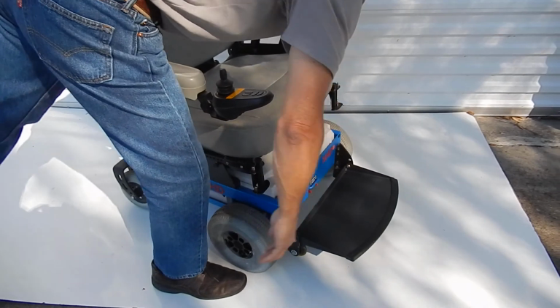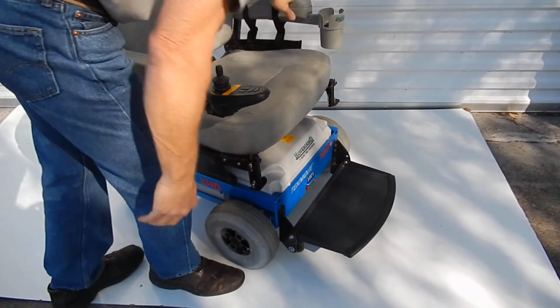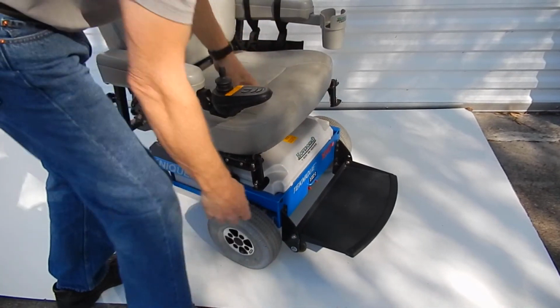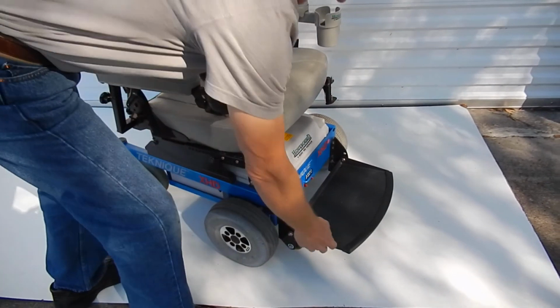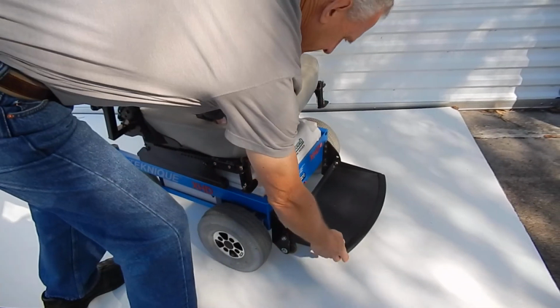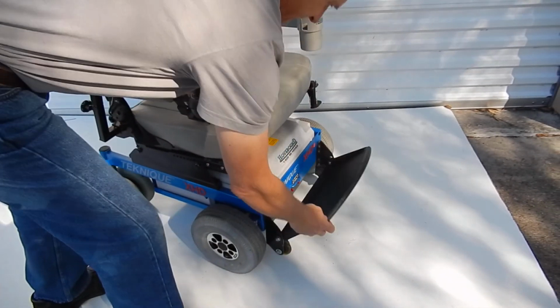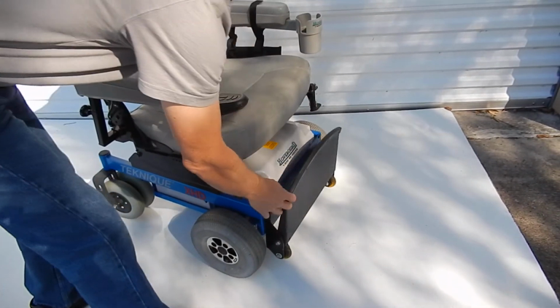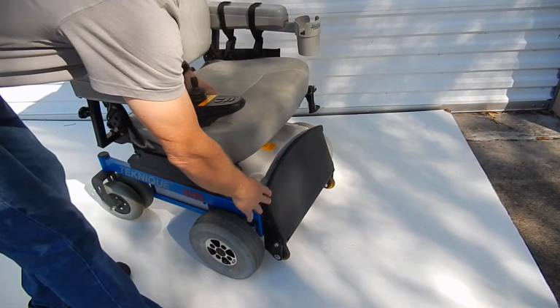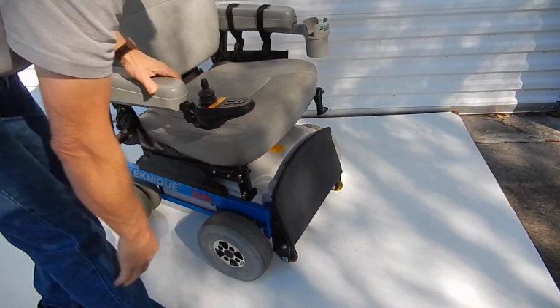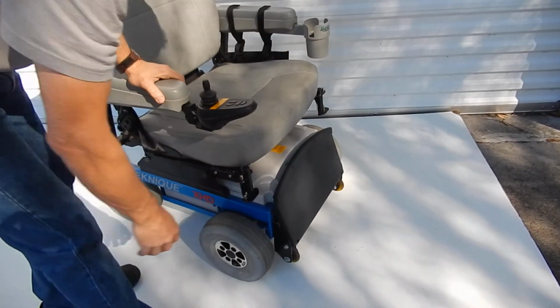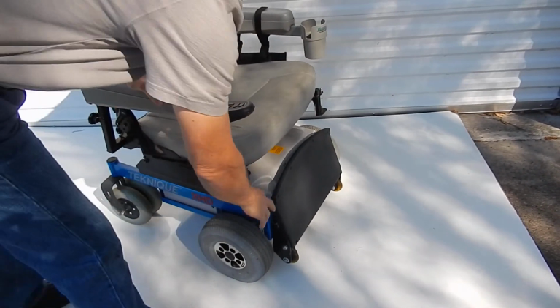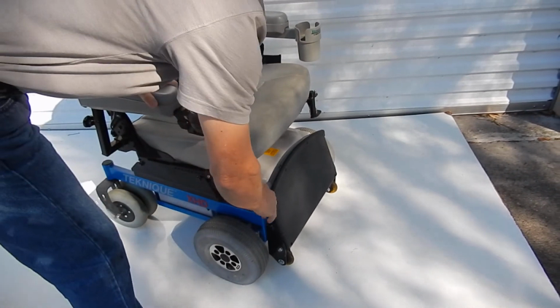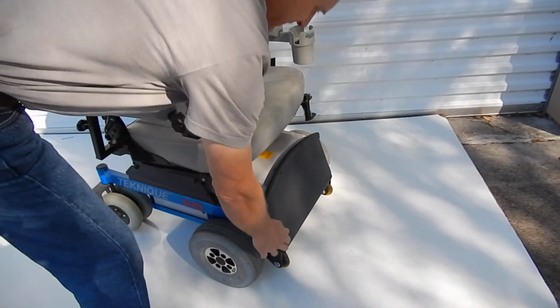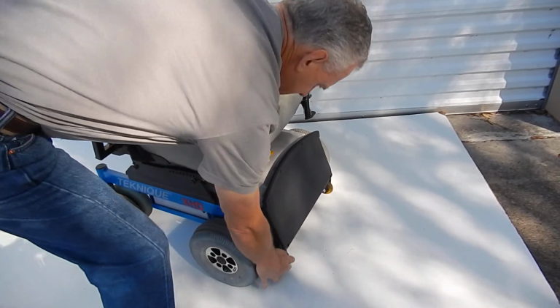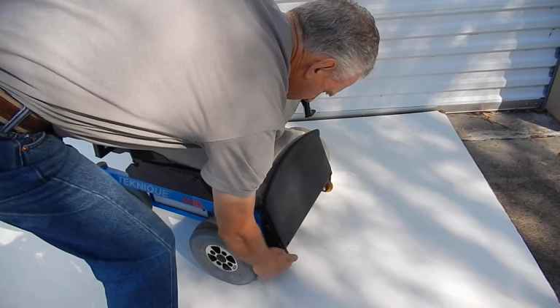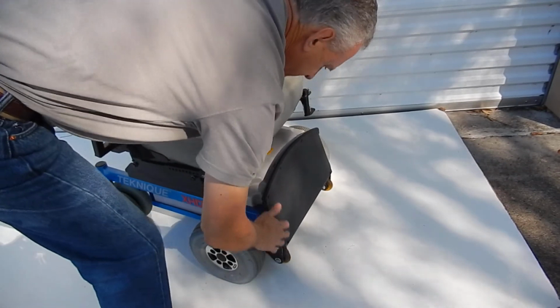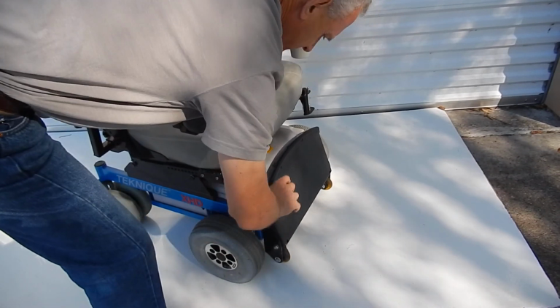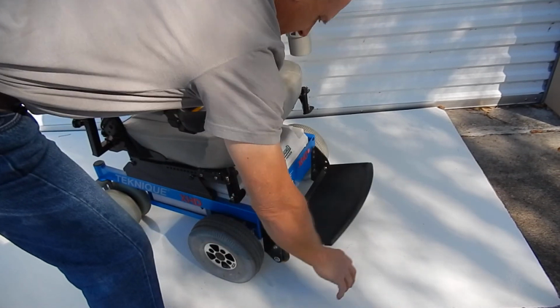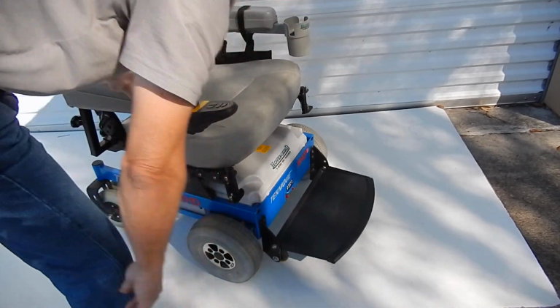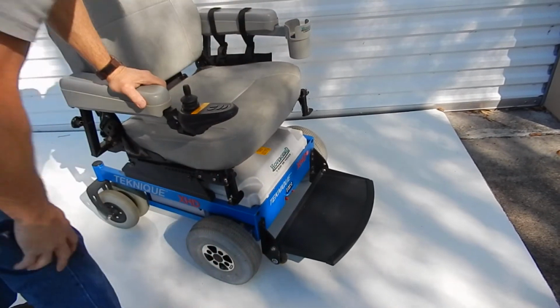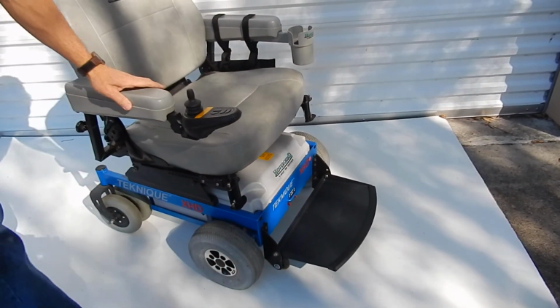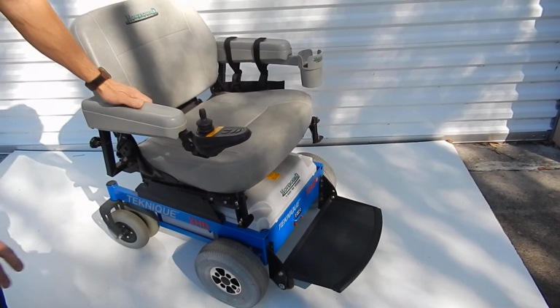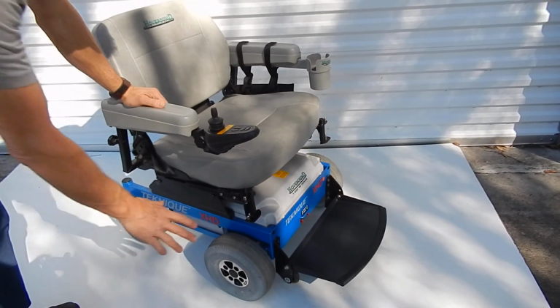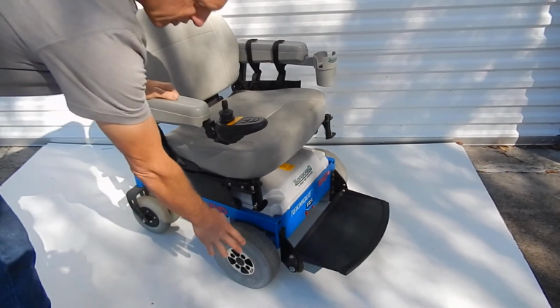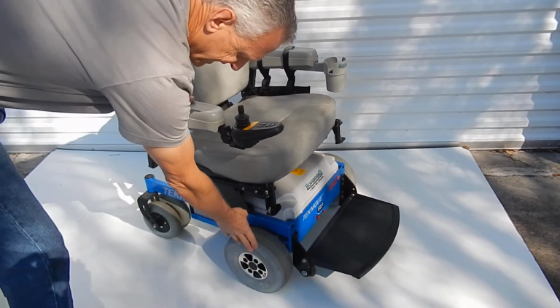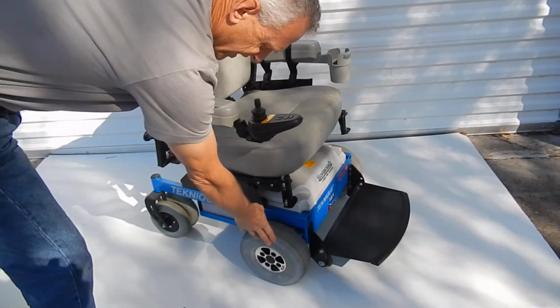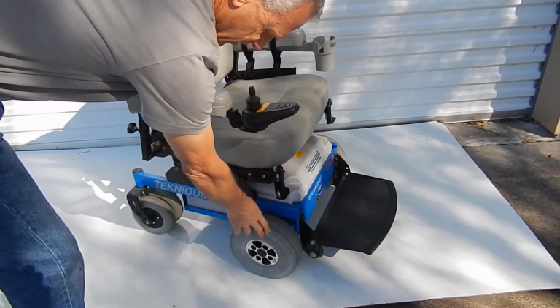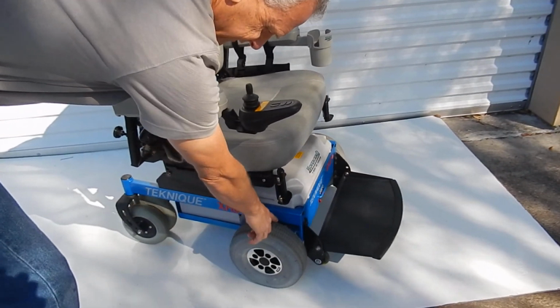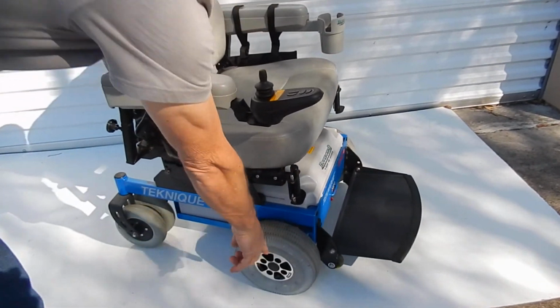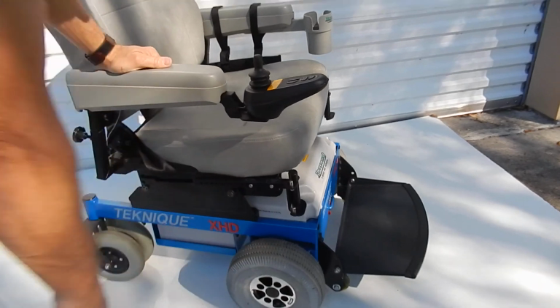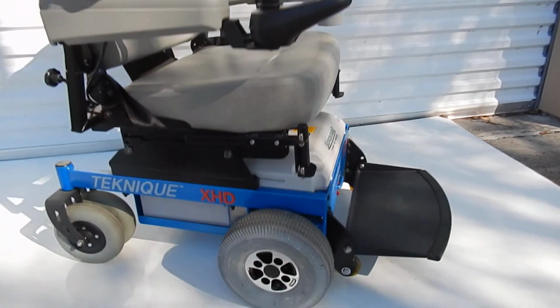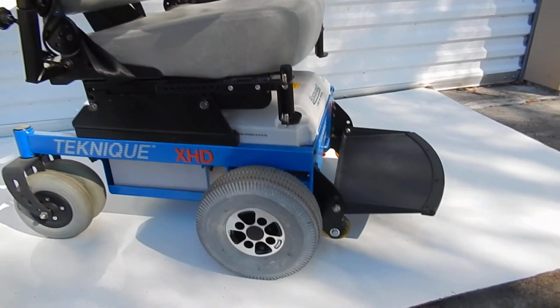The footplate flips up to get in and out, which is very nice. It has anti-tip wheels in the front. It has large 10-inch tires by 3¾-inch wide.